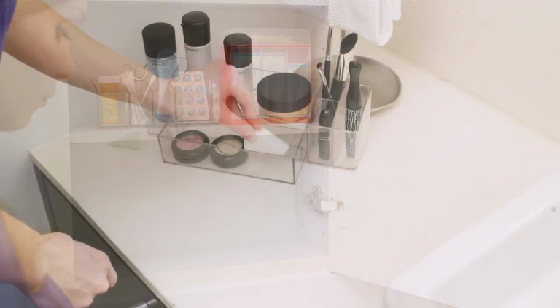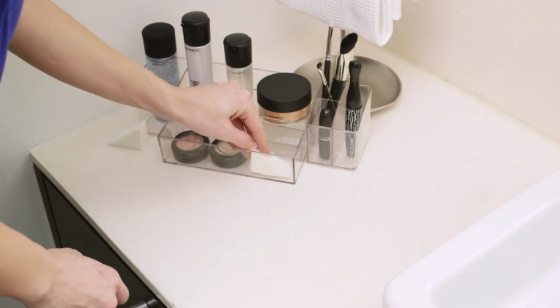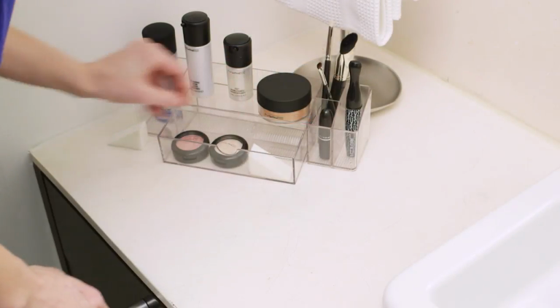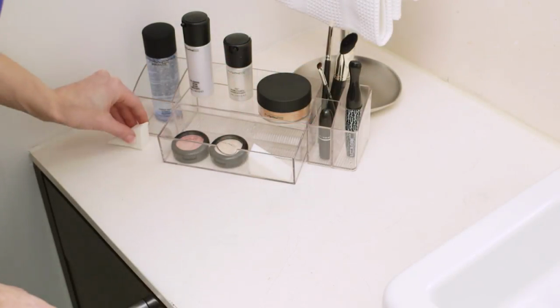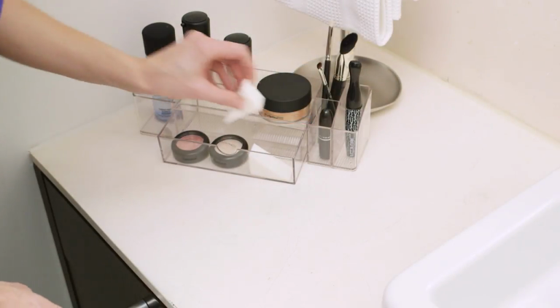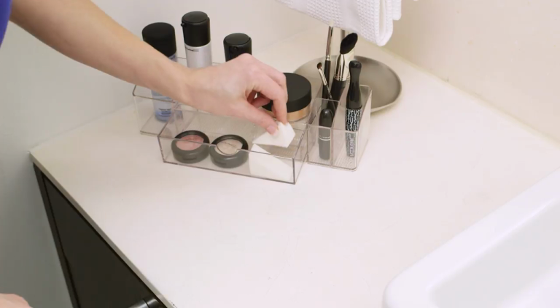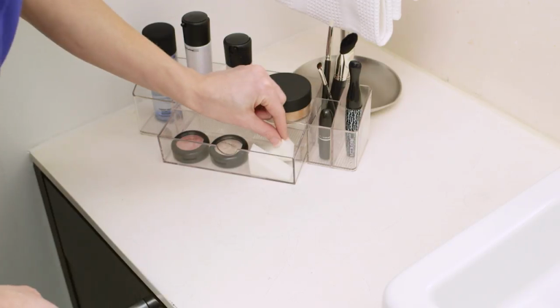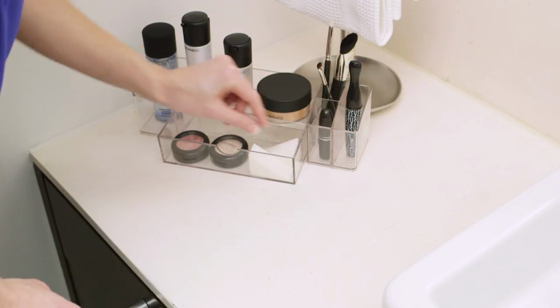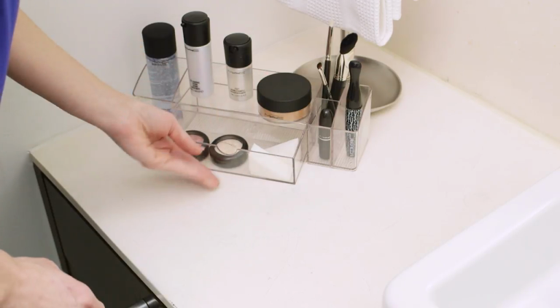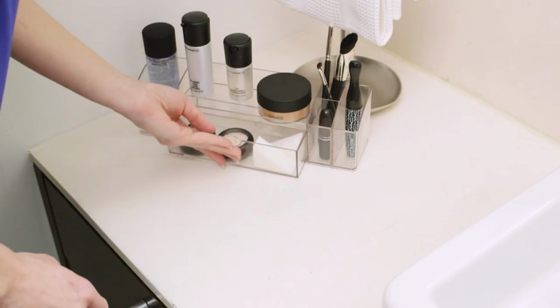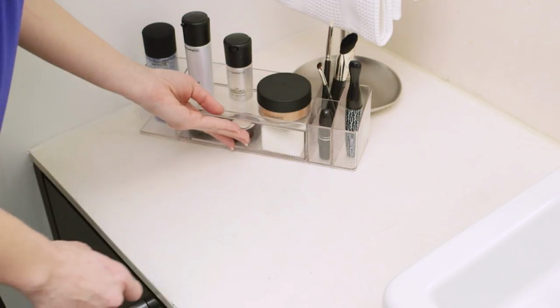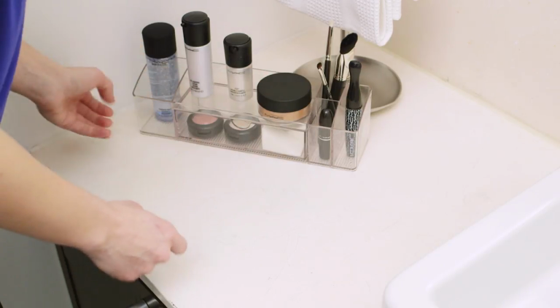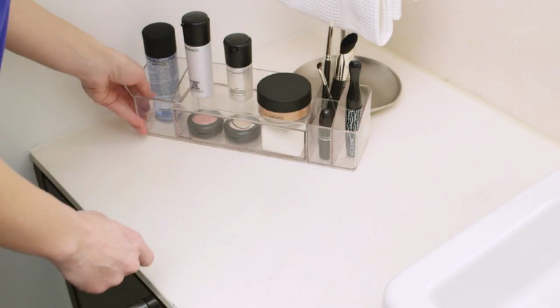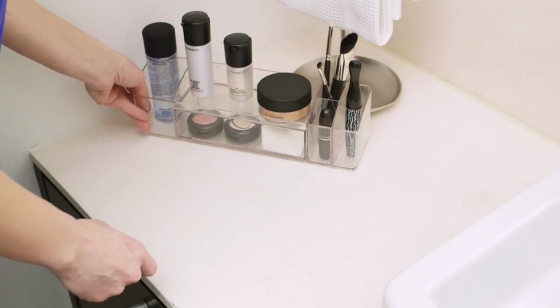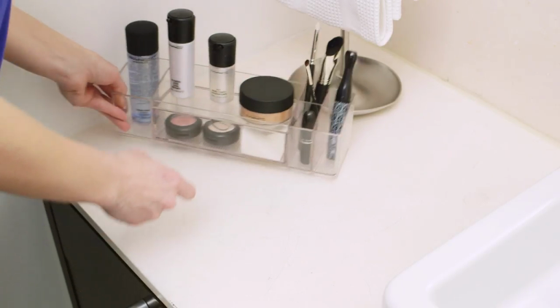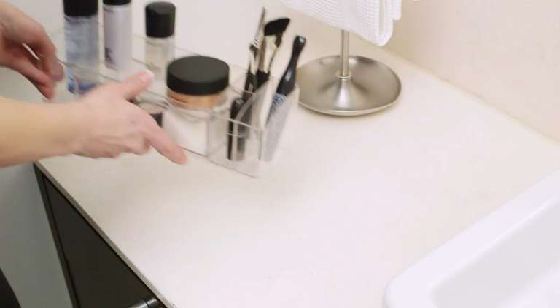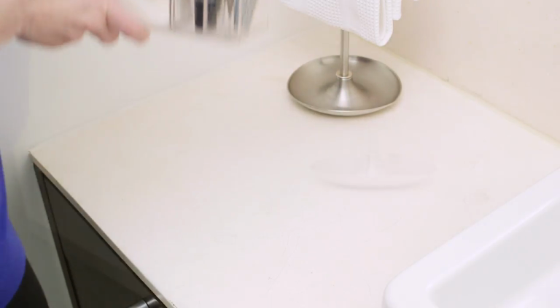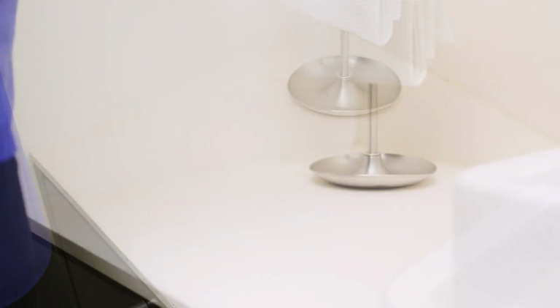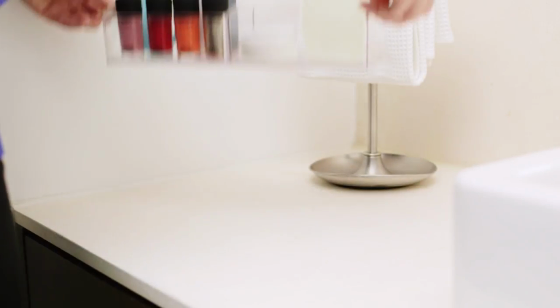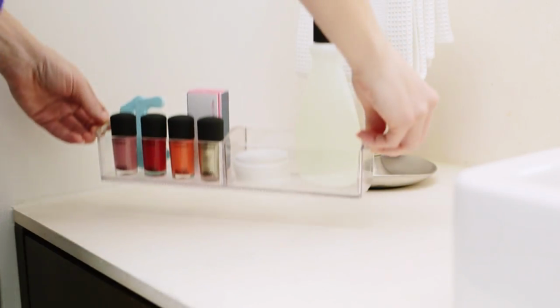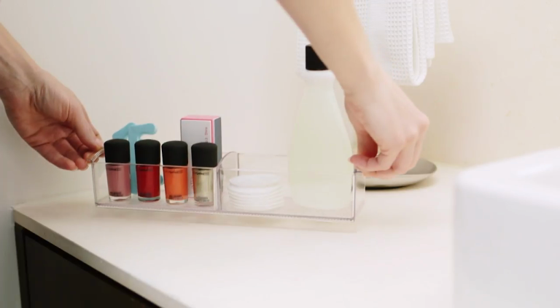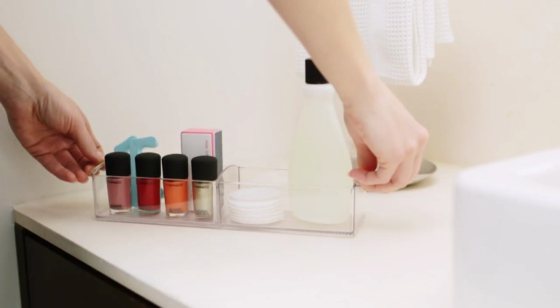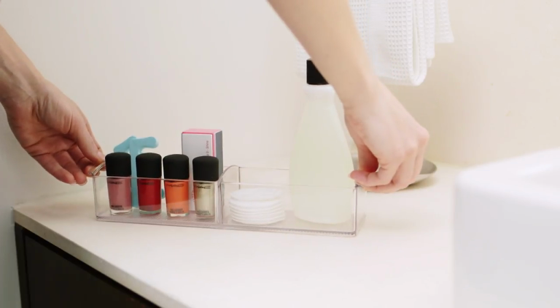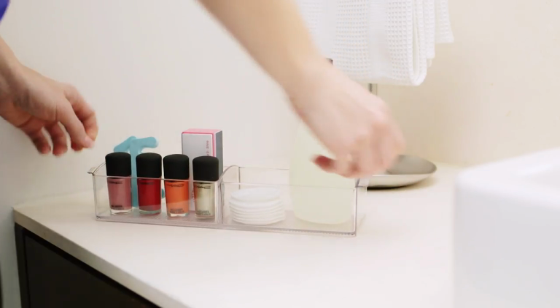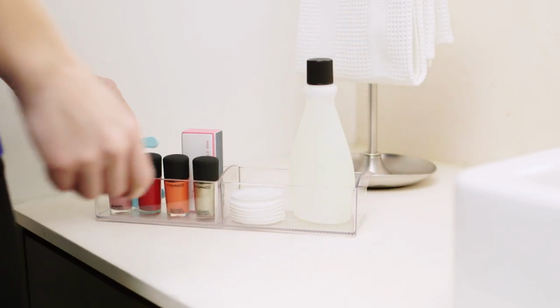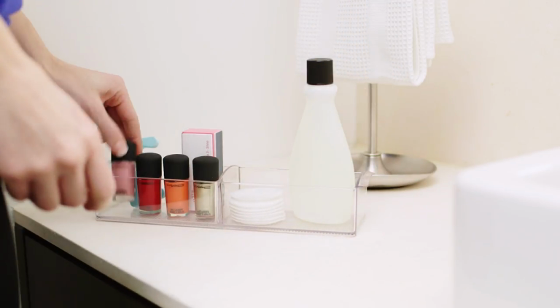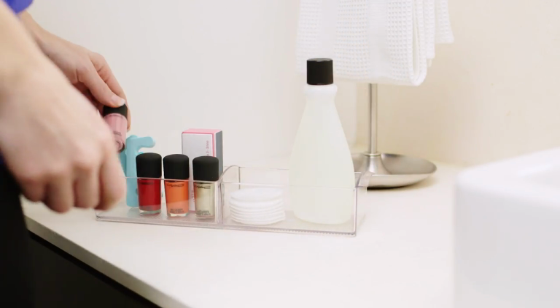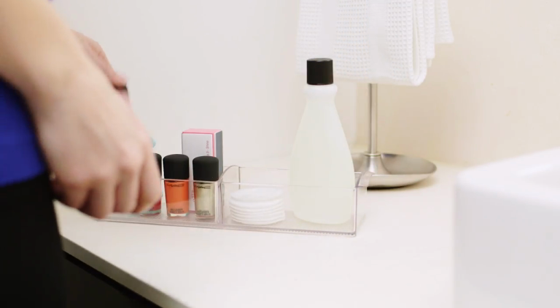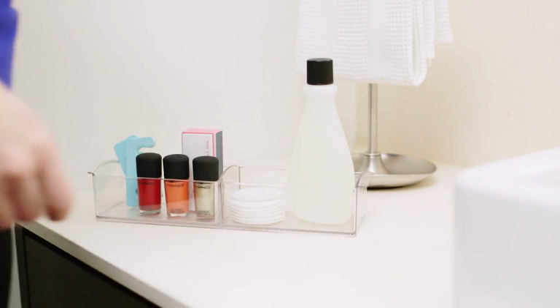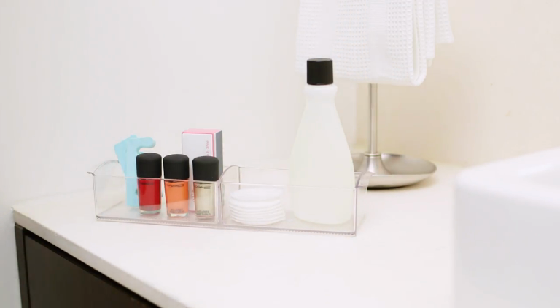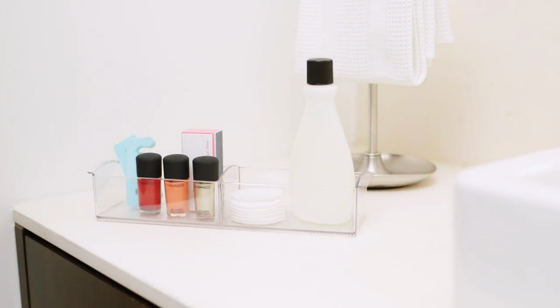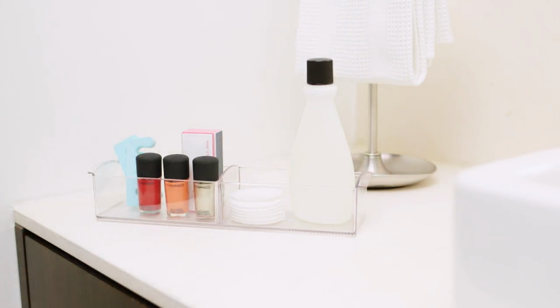This one even features a pull-out drawer that's perfect for makeup and other small items. Handles on our Linus Handled Cabinet Organizer make it easy to grab what you need without knocking everything else off the shelf.